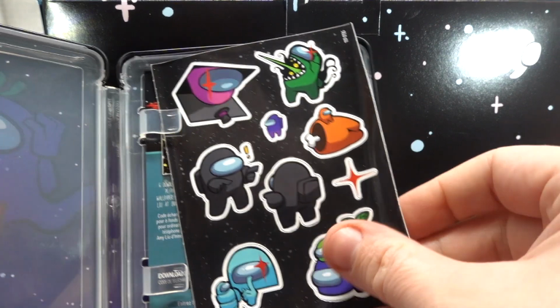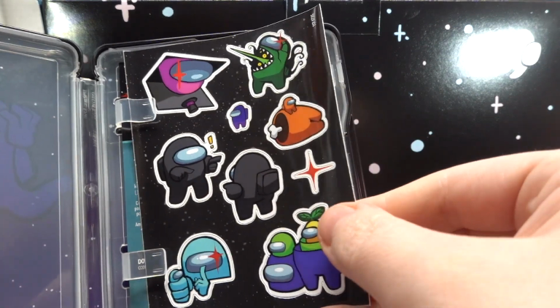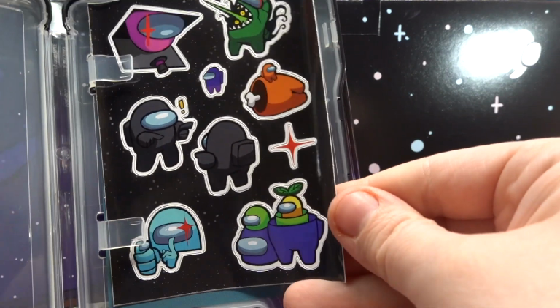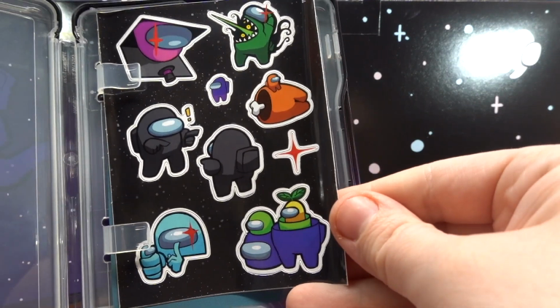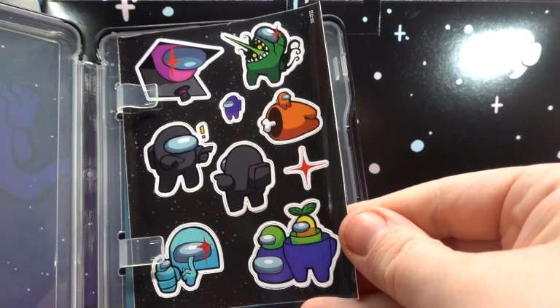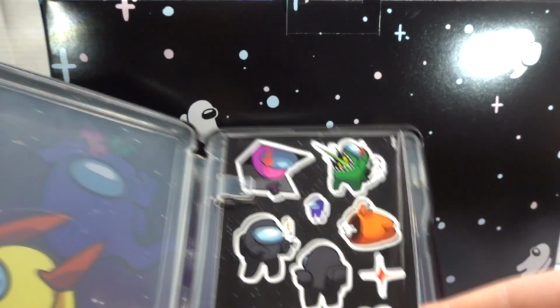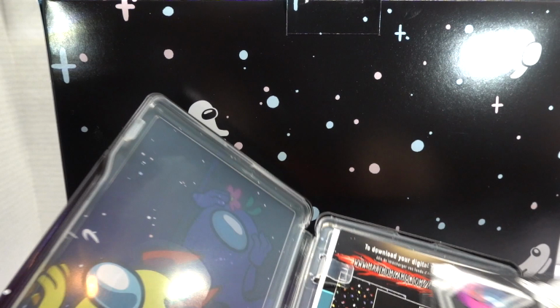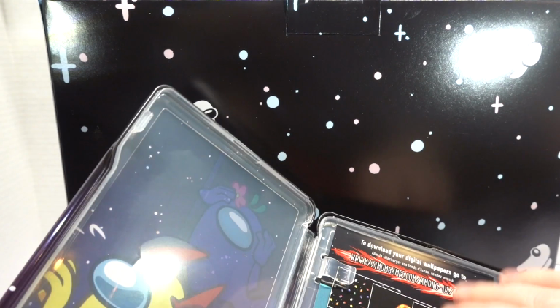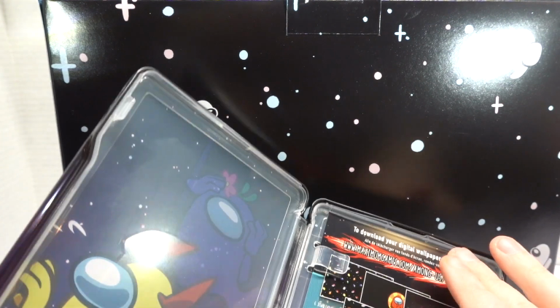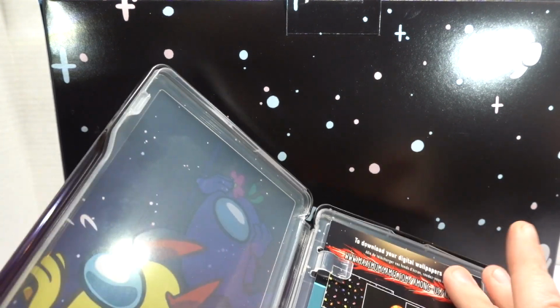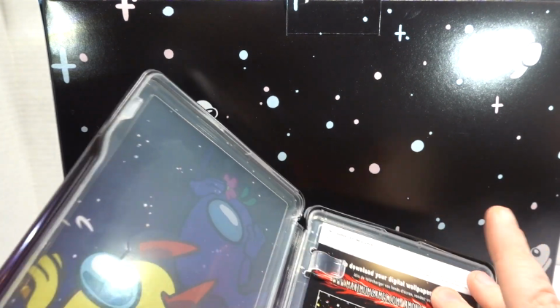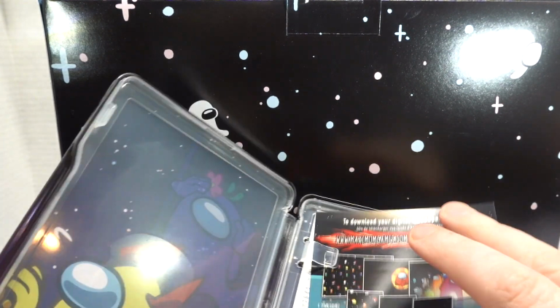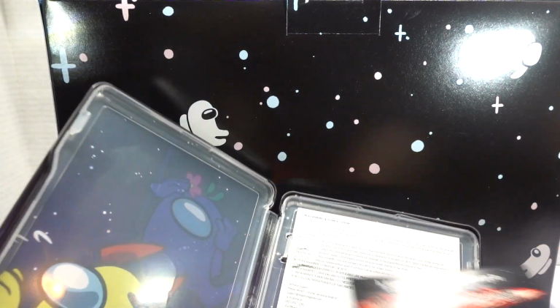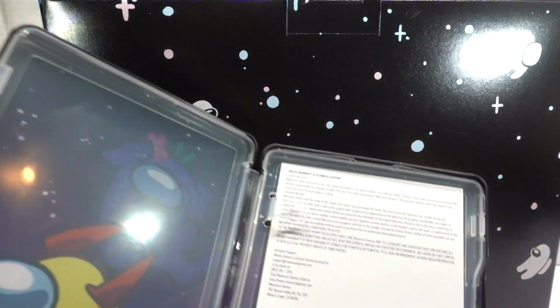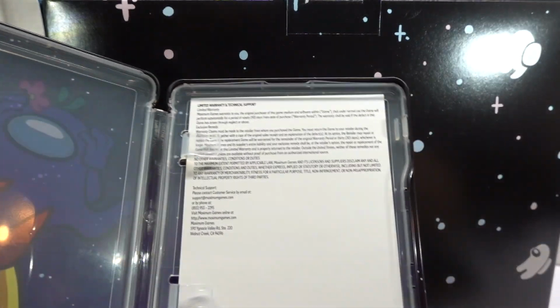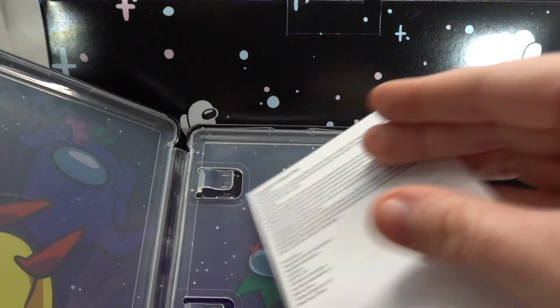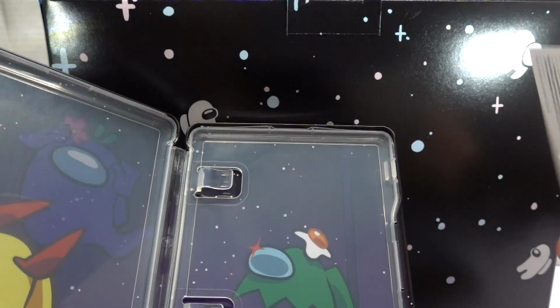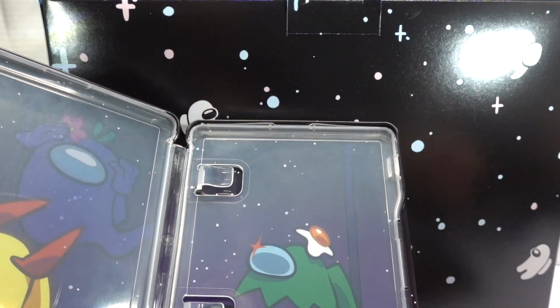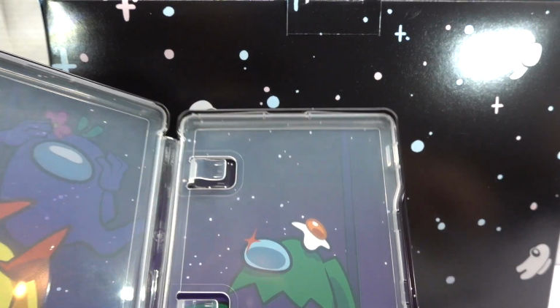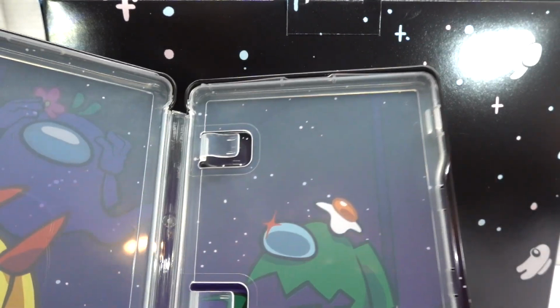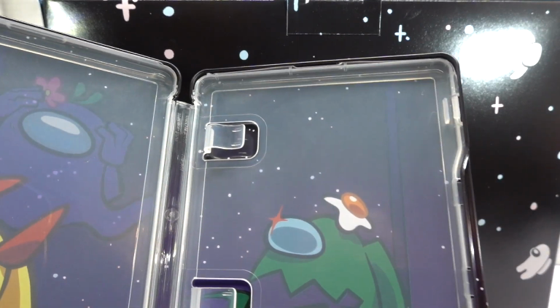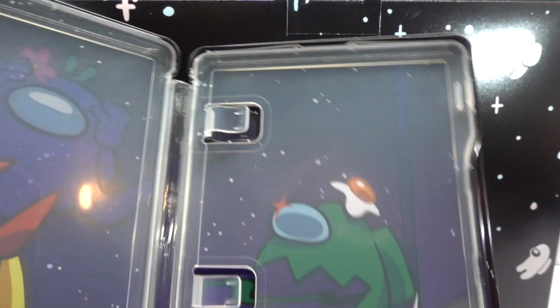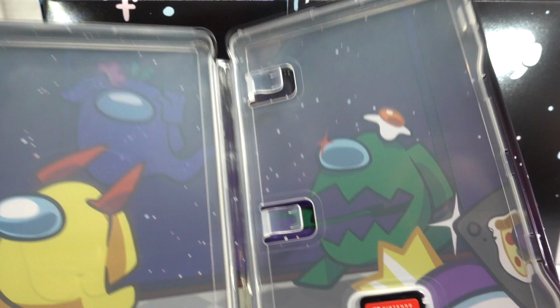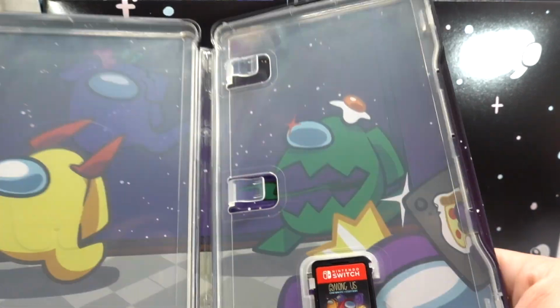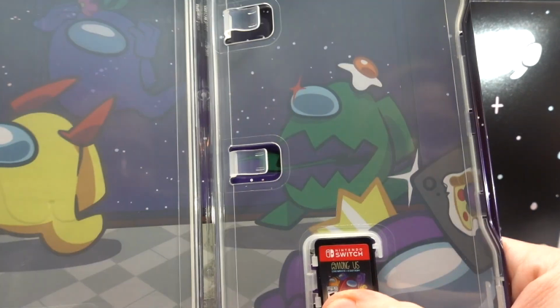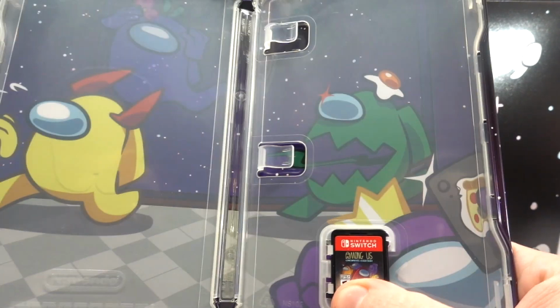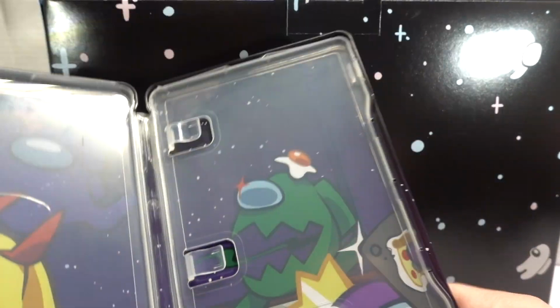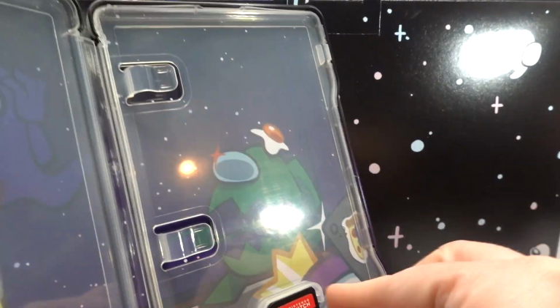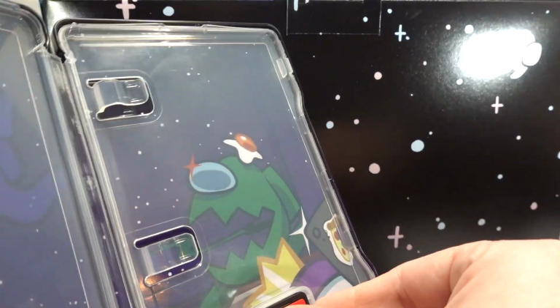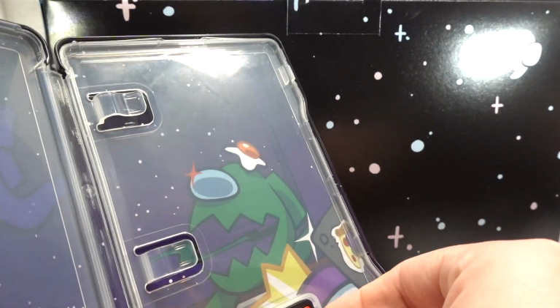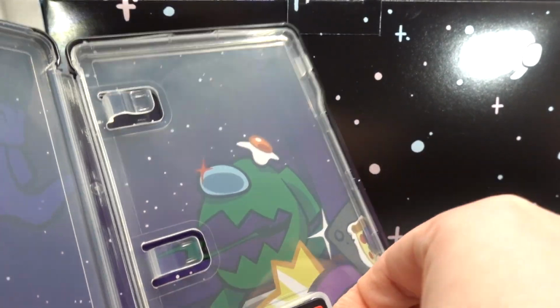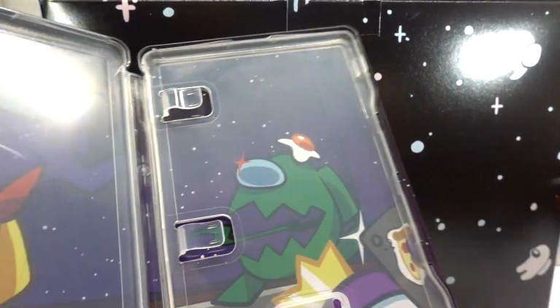Then we also have a sticker sheet, a digital wallpaper code, and limited liability information.